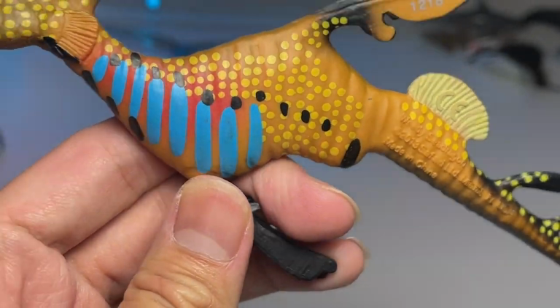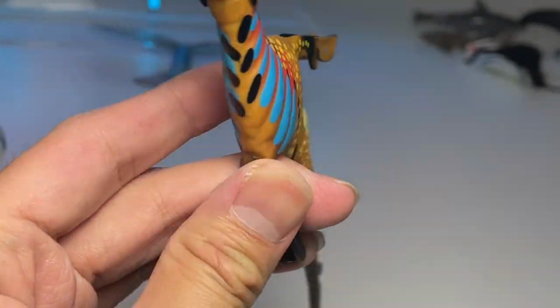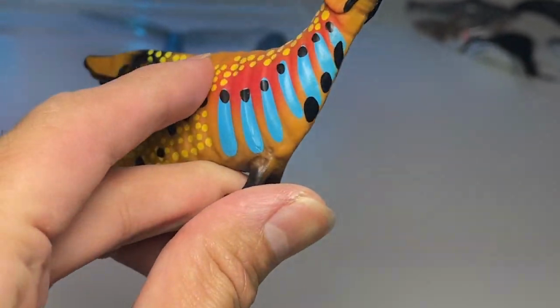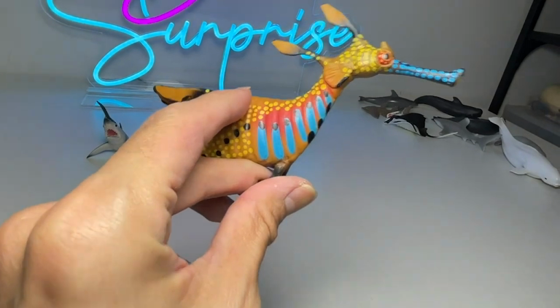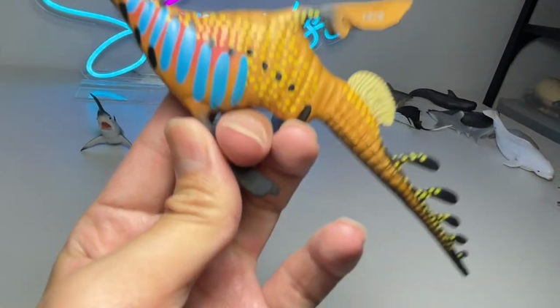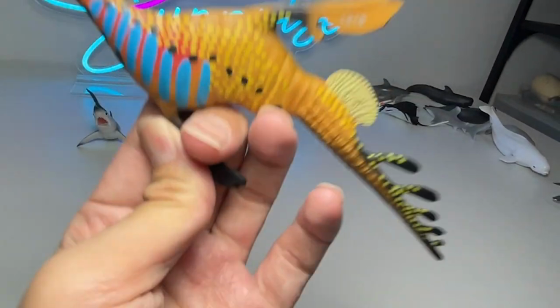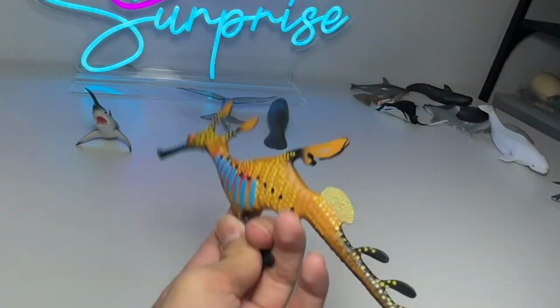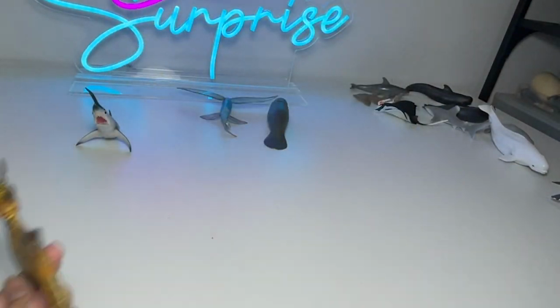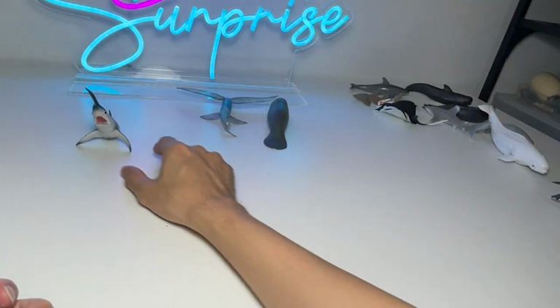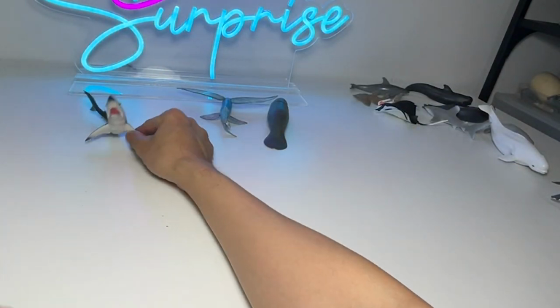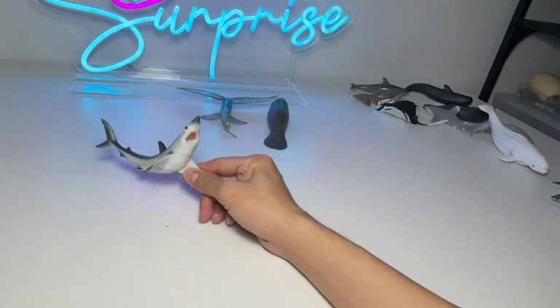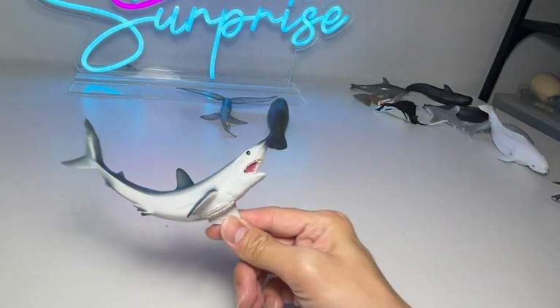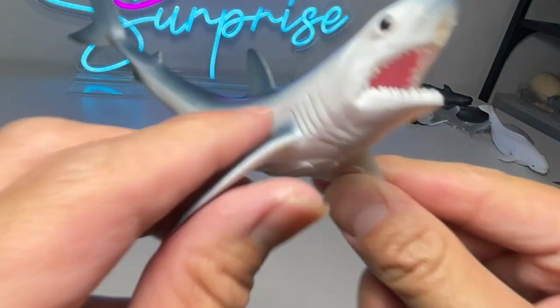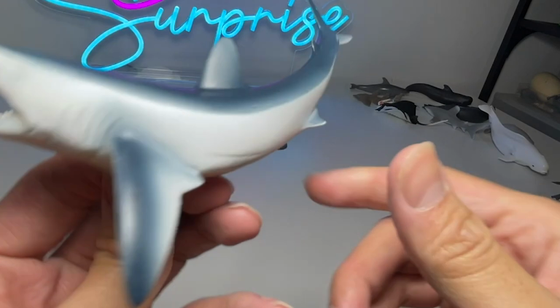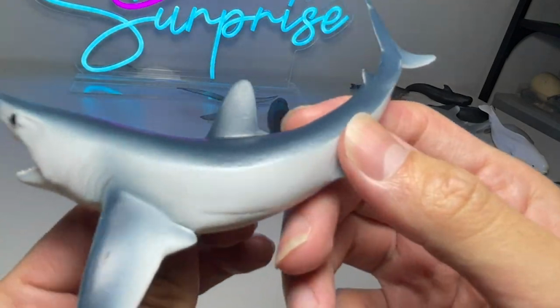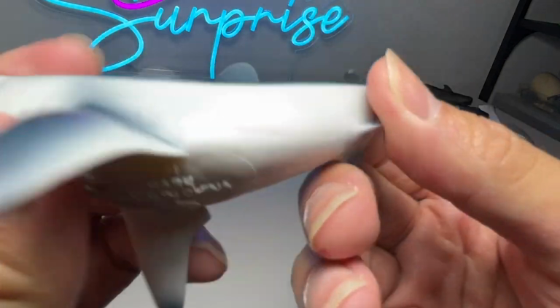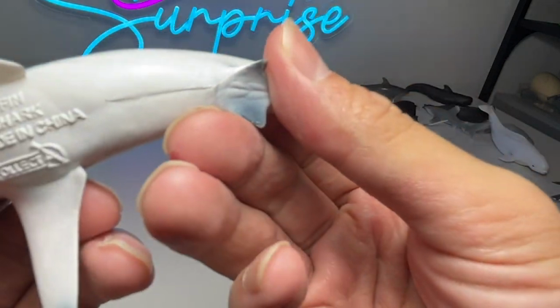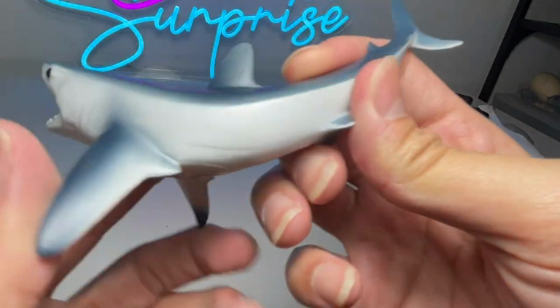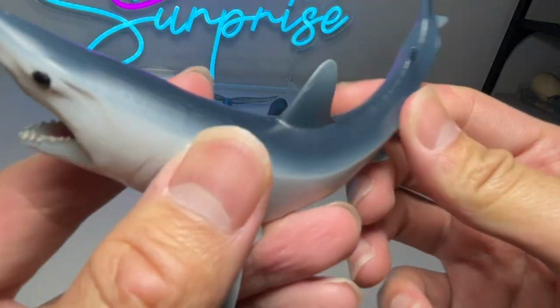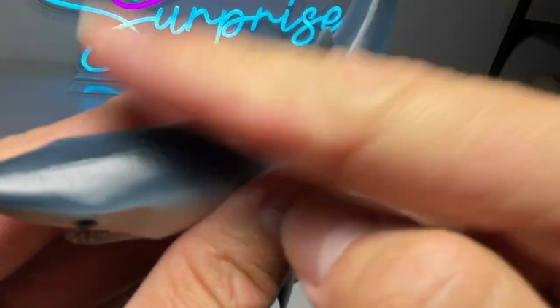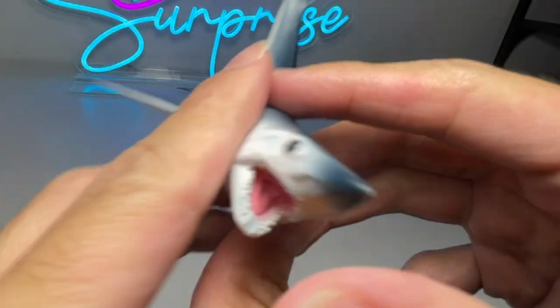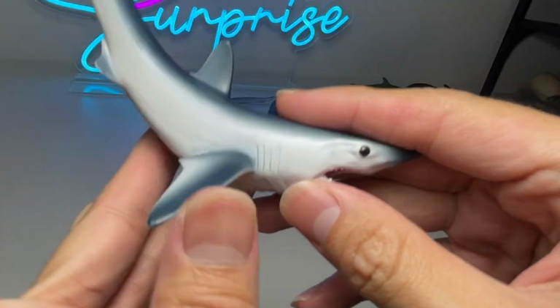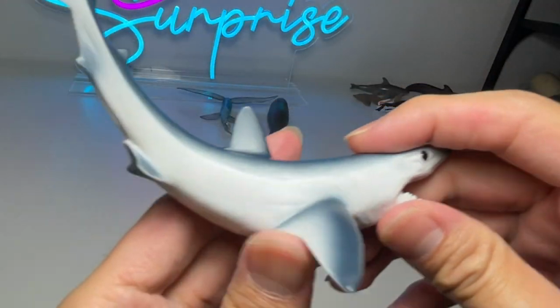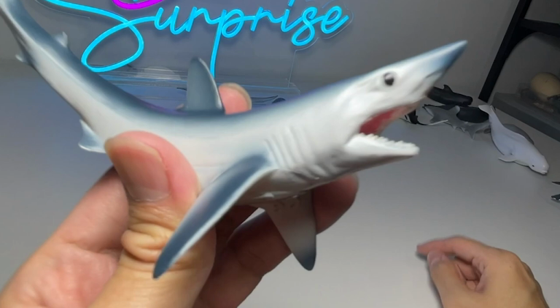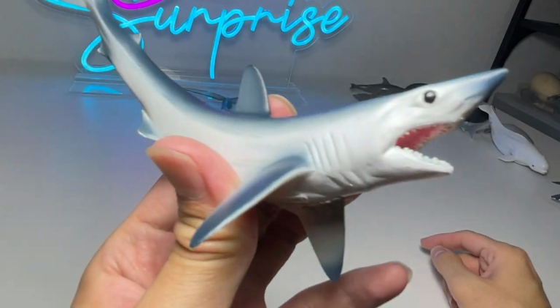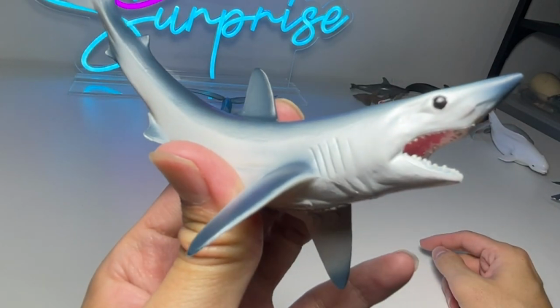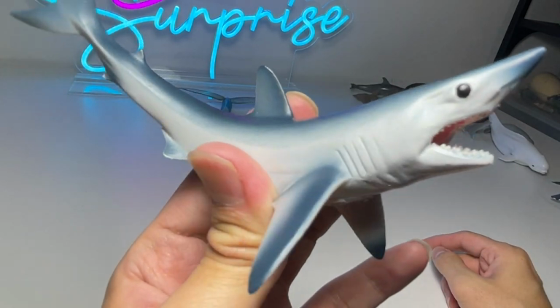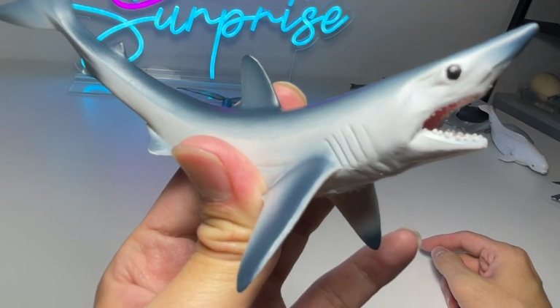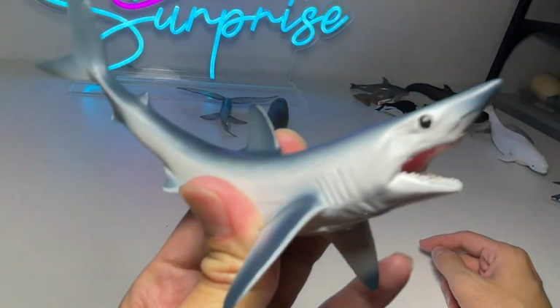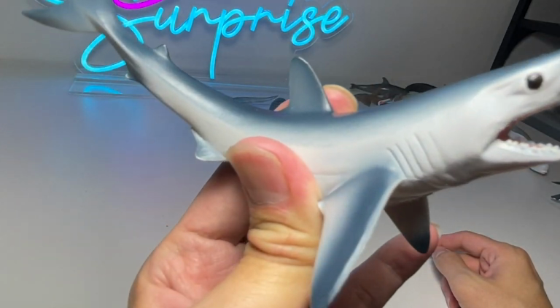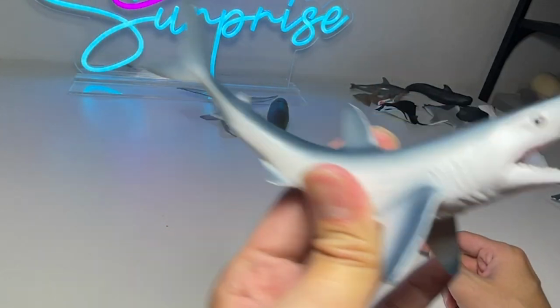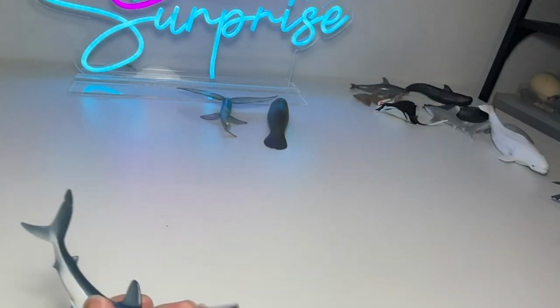I'm trying to get more sea animal figurines to show you guys since we keep reusing the same ones in every video. This is a weedy sea dragon — I also had a clip of this in action. And this is a shortfin mako shark. A beautiful shark — I really love the pose of it. It looks like a shark that can swim extremely fast.